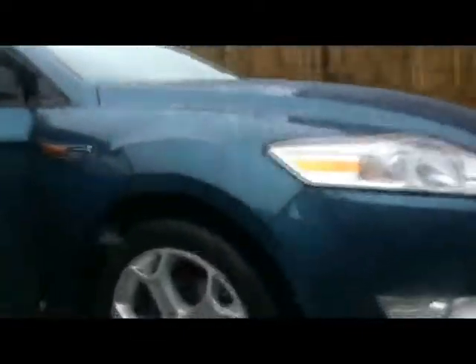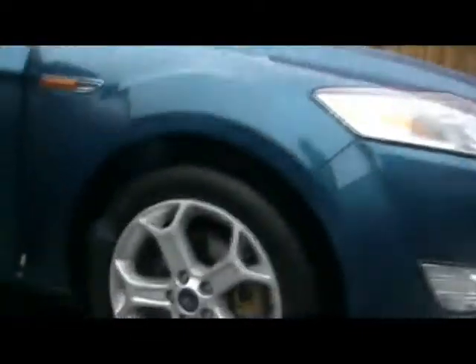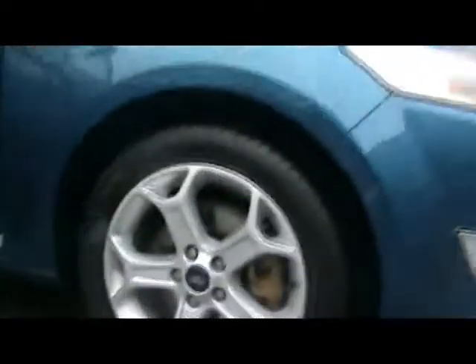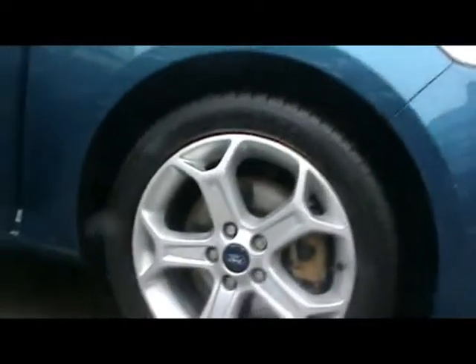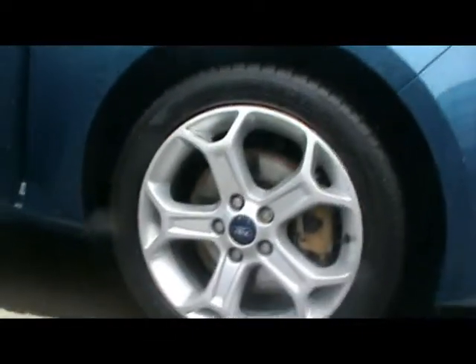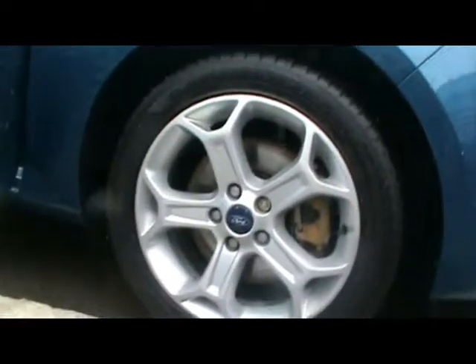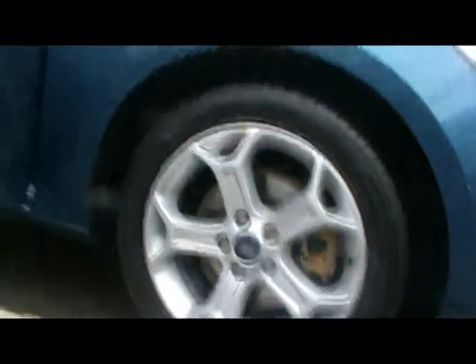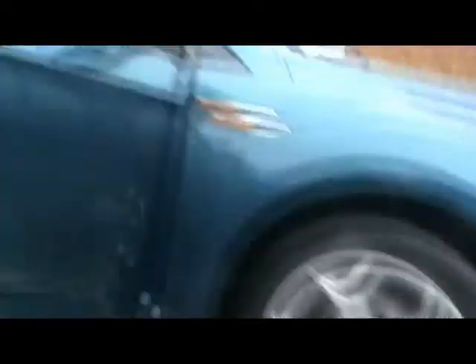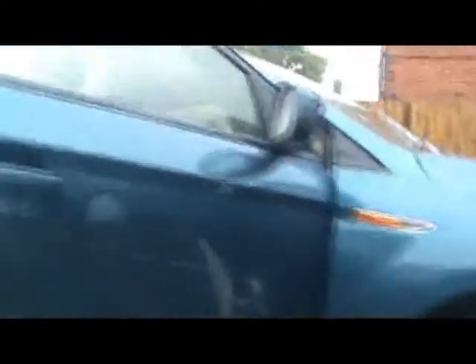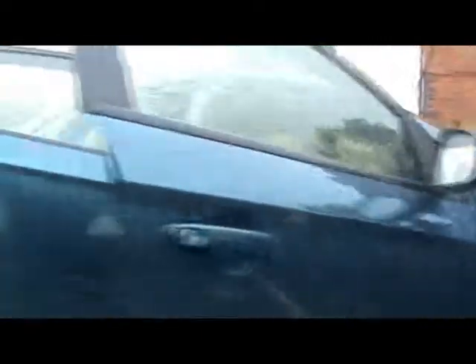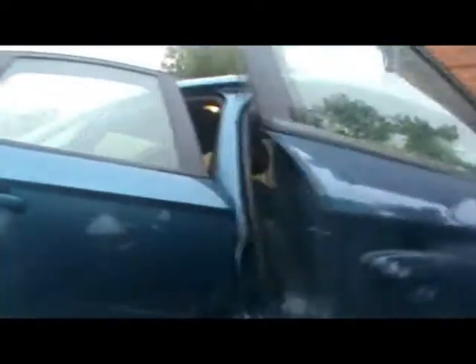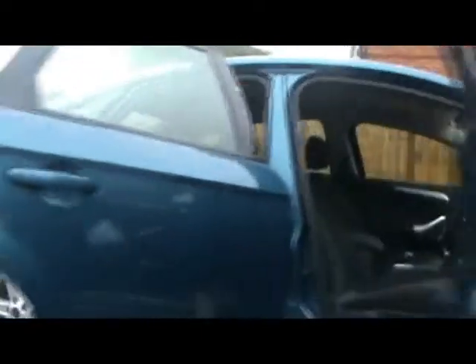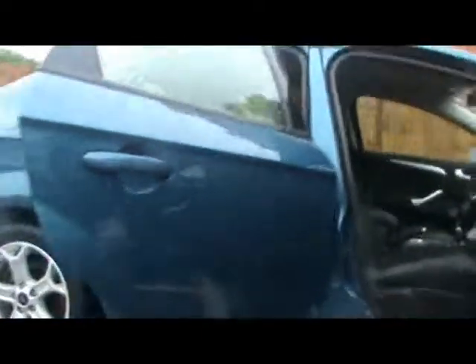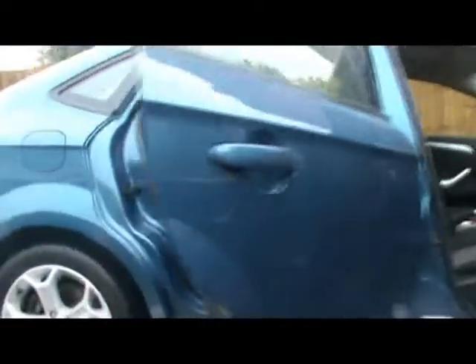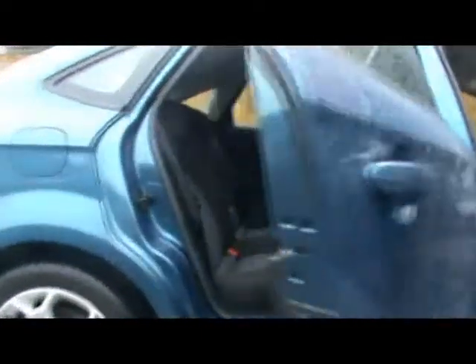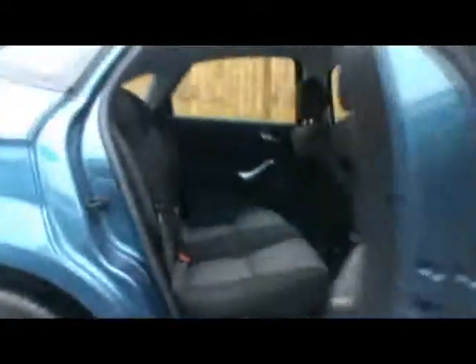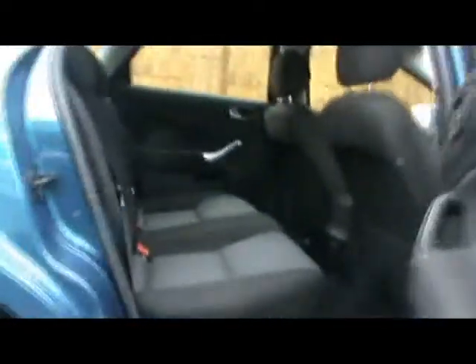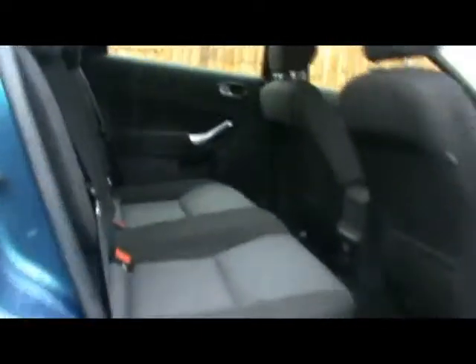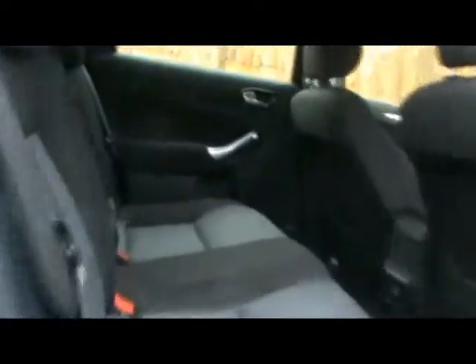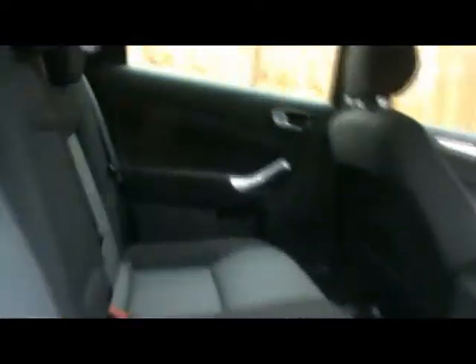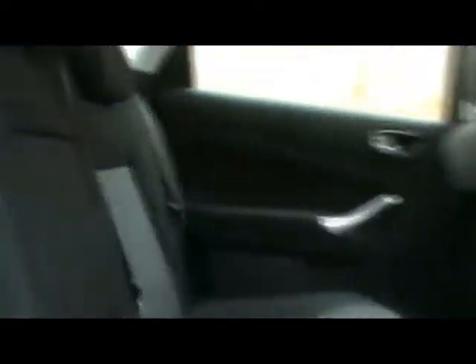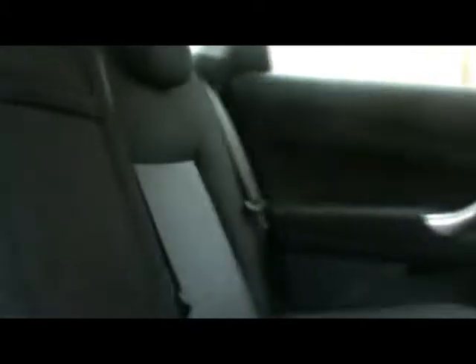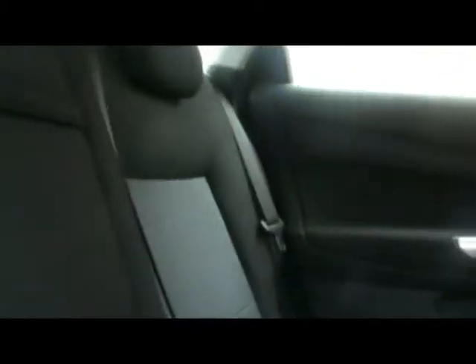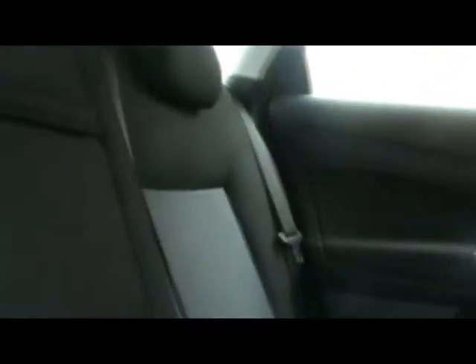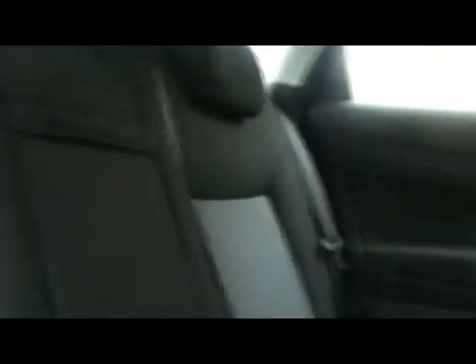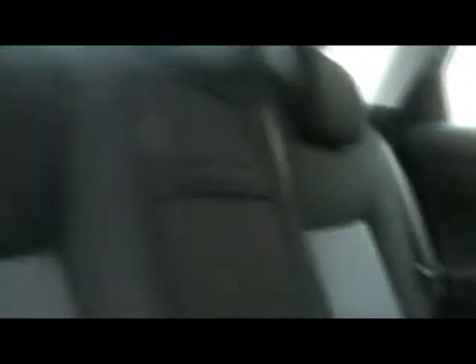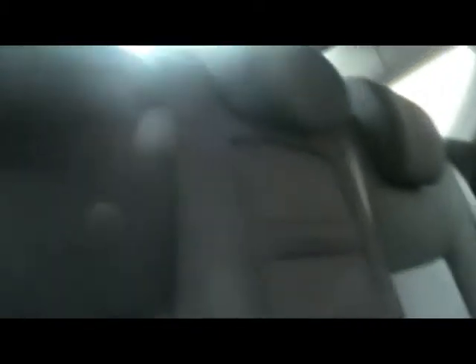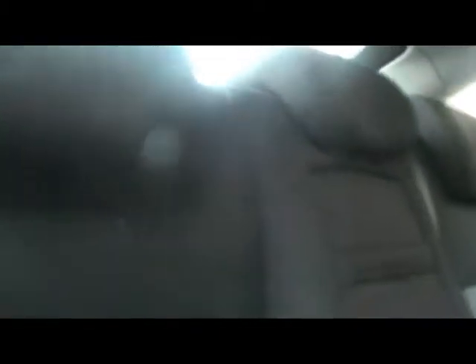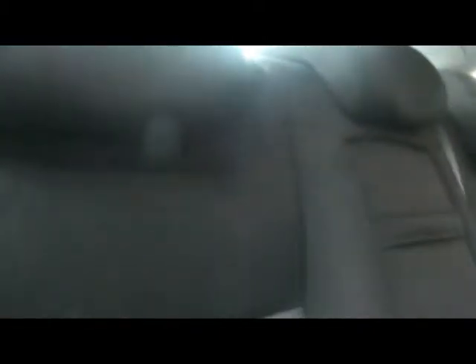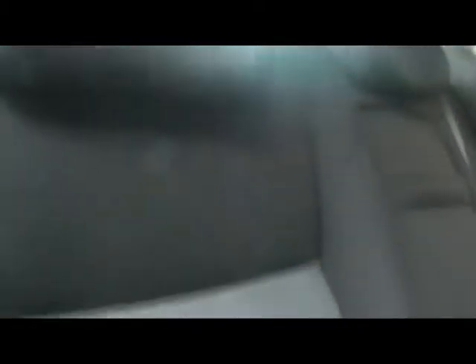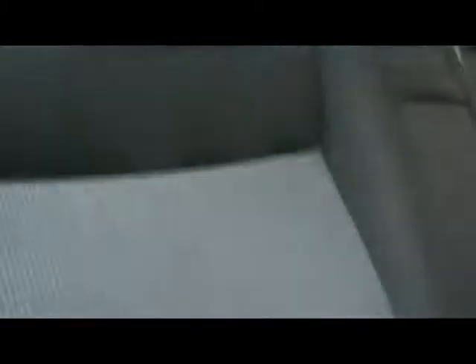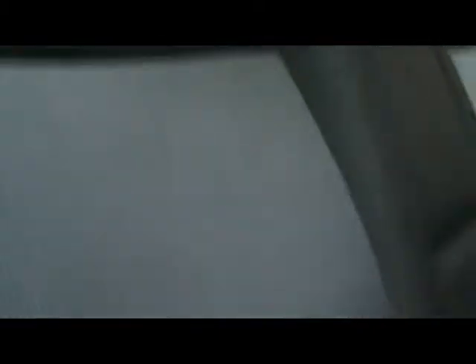Full cloth interior, no rips, tears or stains or anything like that — it's all exactly what it should be.